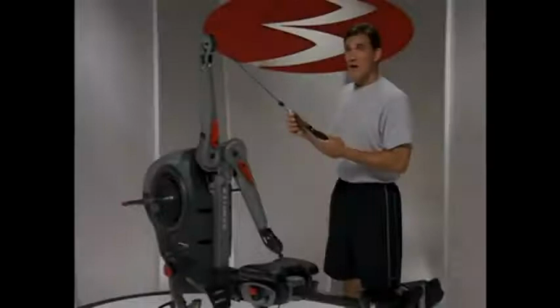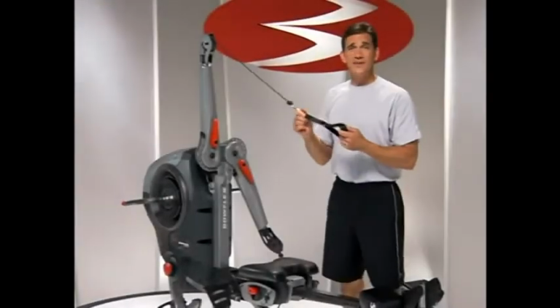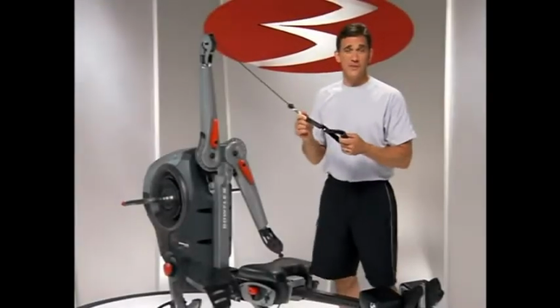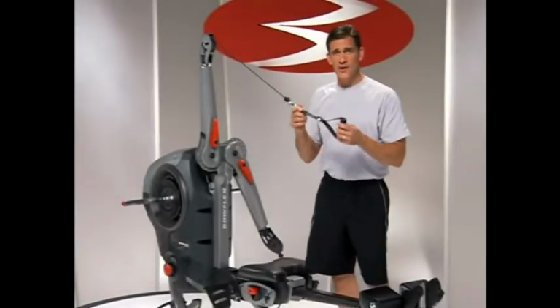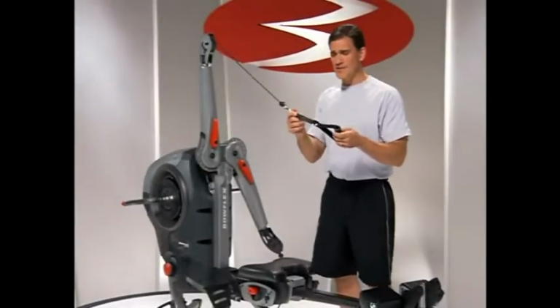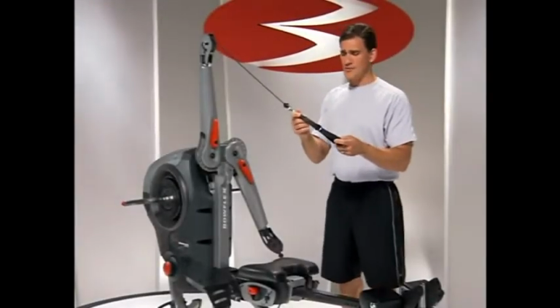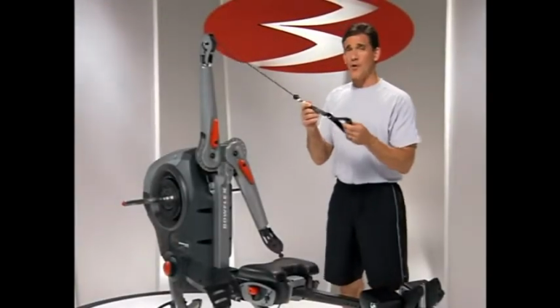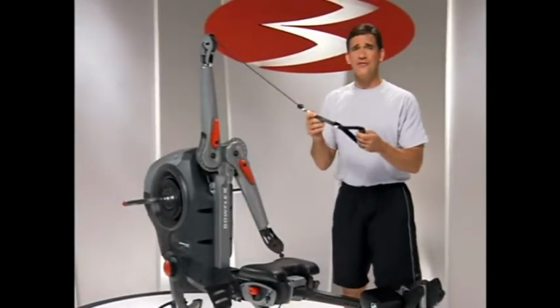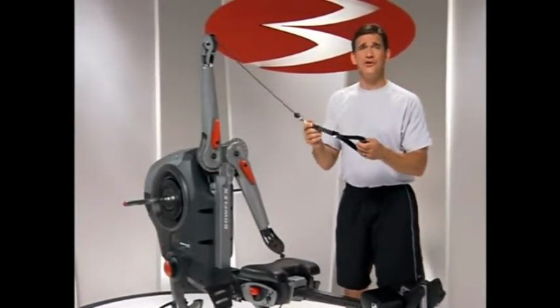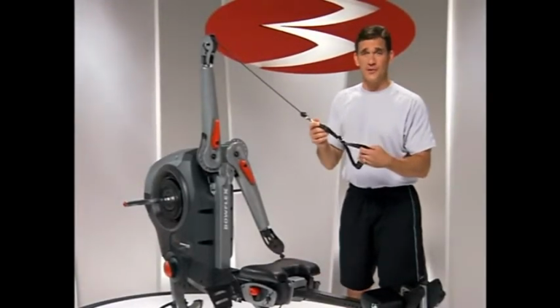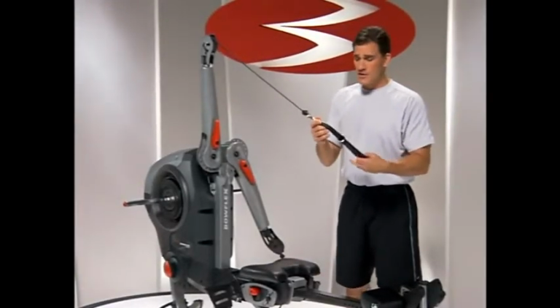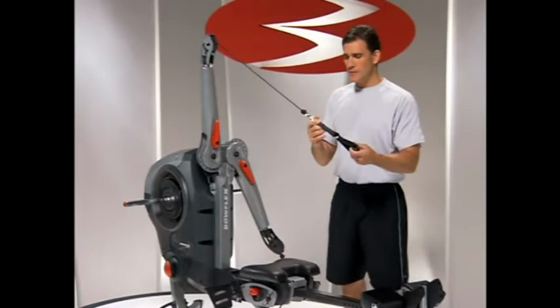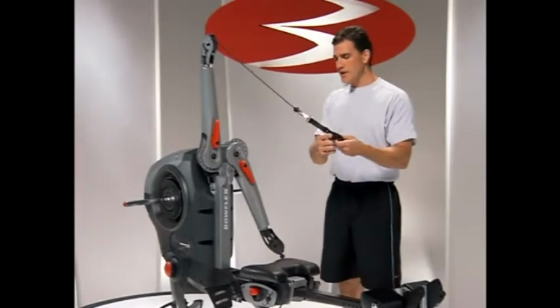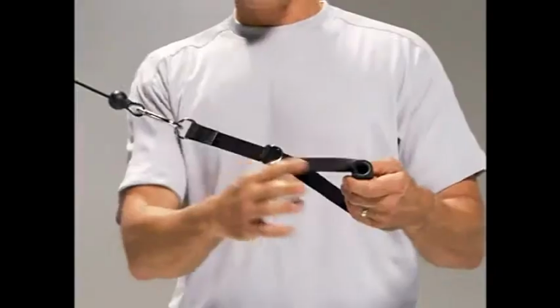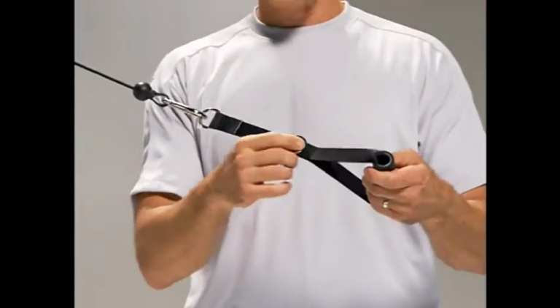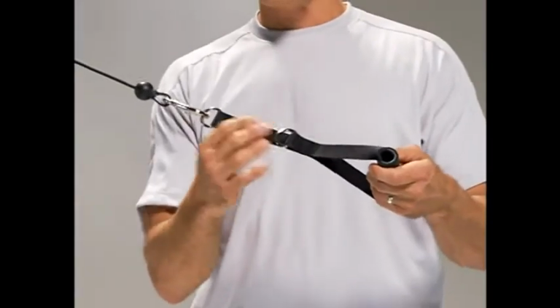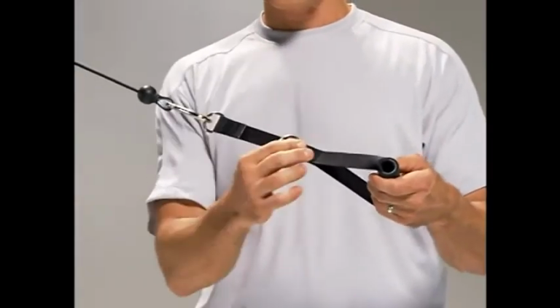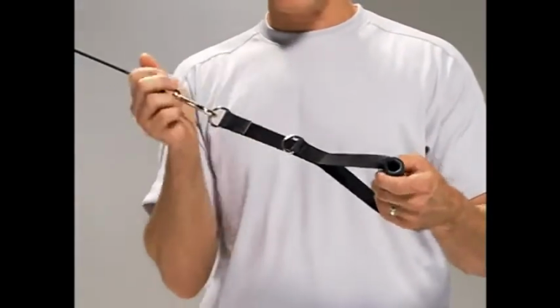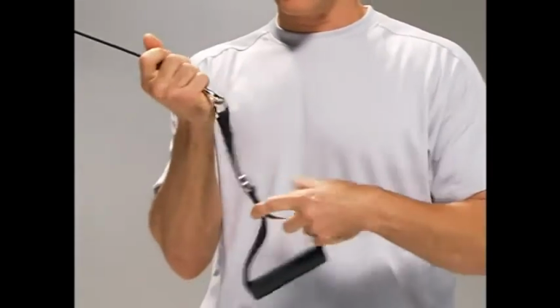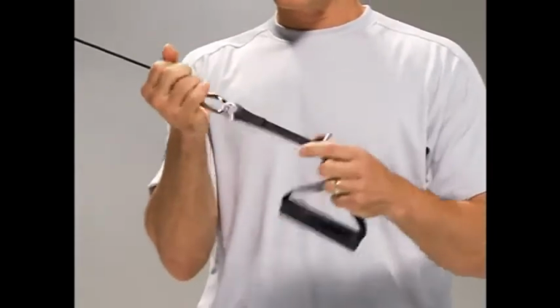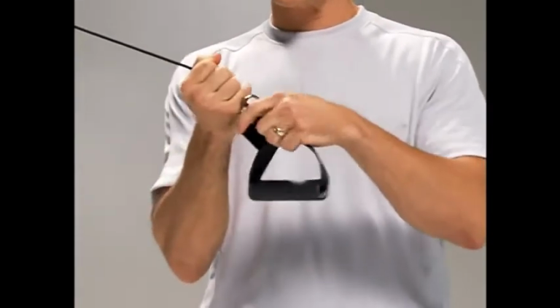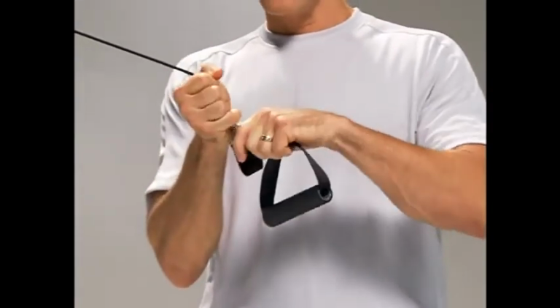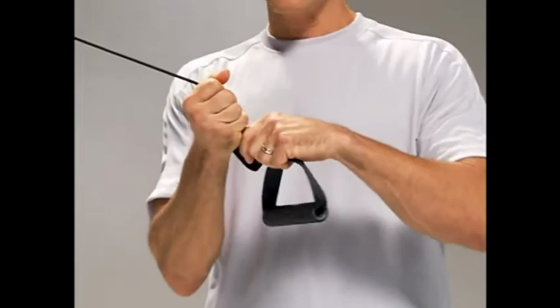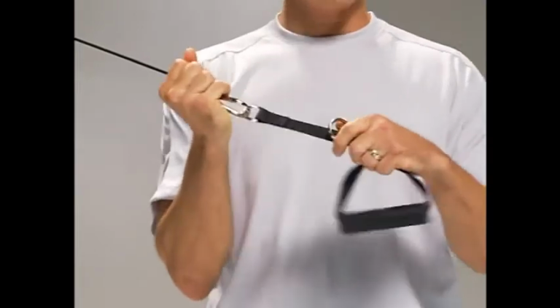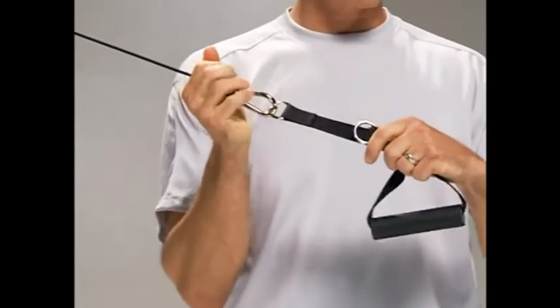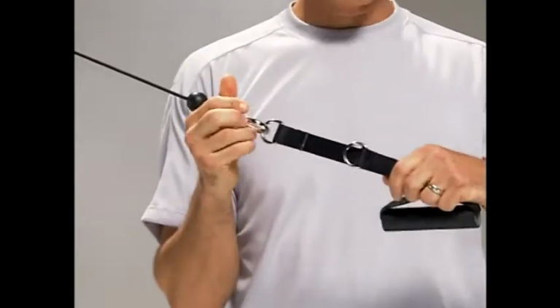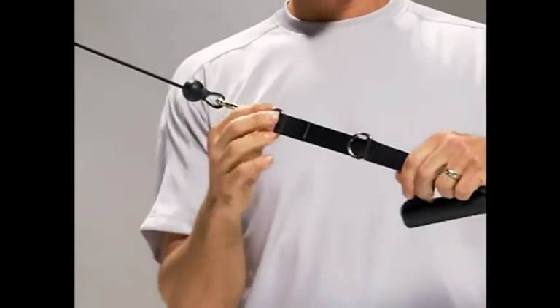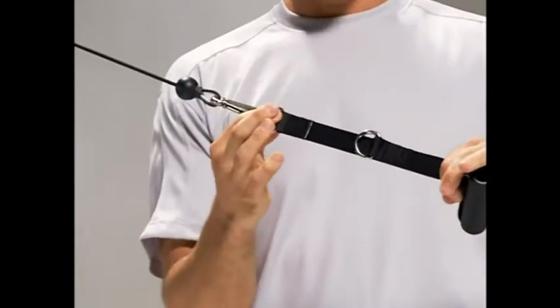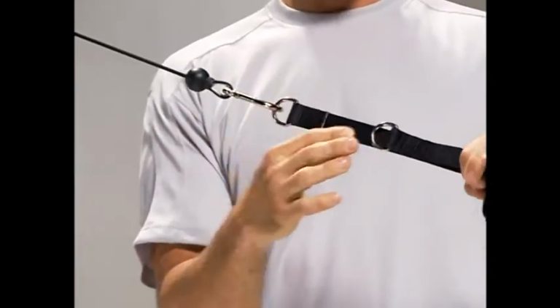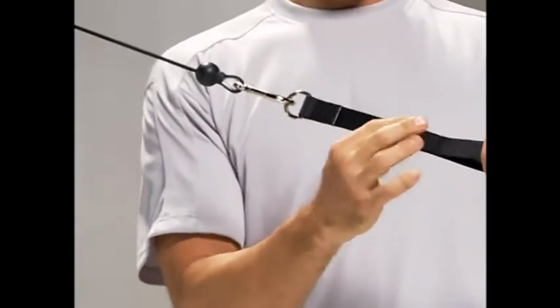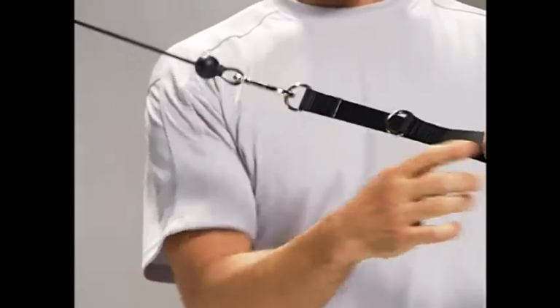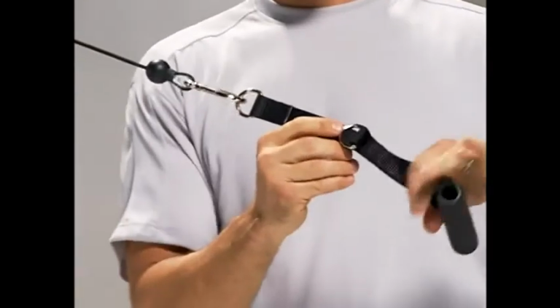I wanted to take just a minute and show you how great these handles are and all of the things you can do with them. First of all, we discussed that there's two different positions that can help you change your range of motion for workouts. There's a longer D-ring and a shorter one that's closer to the grip.